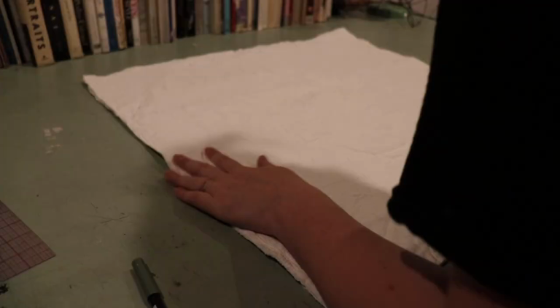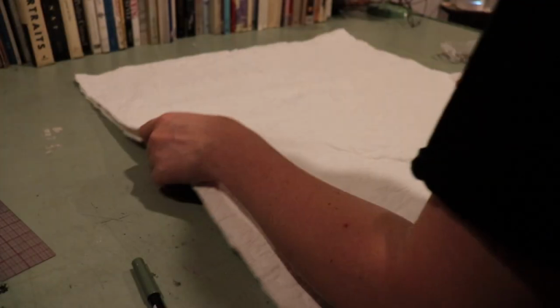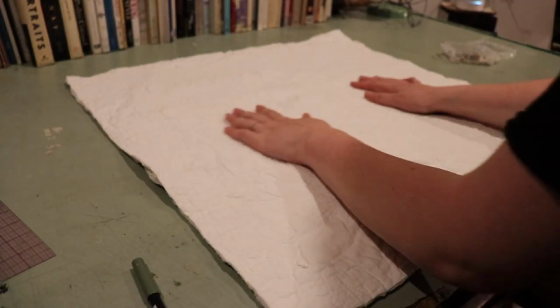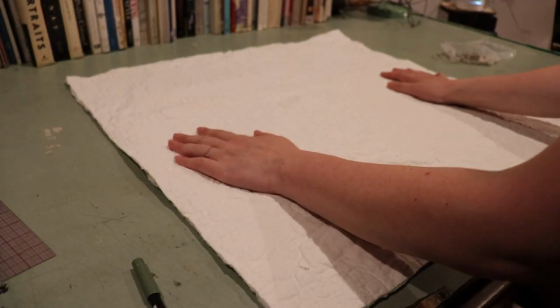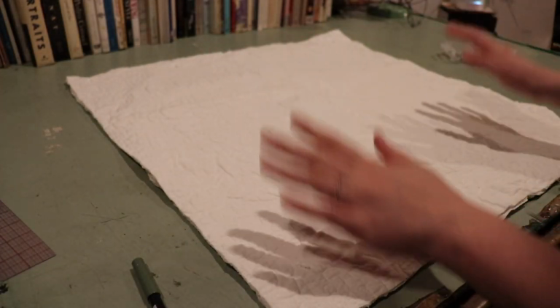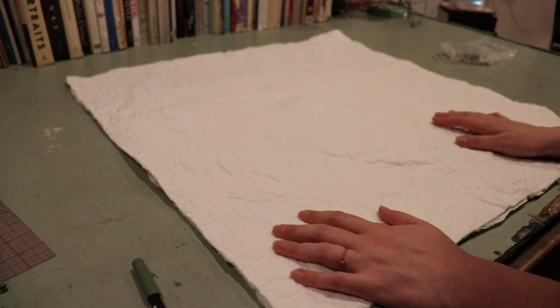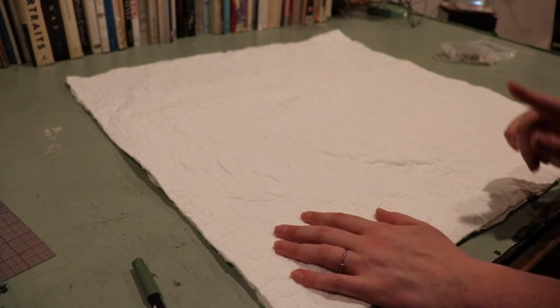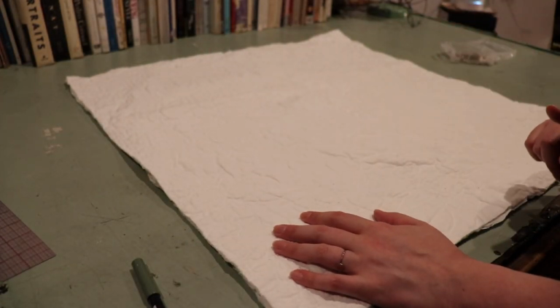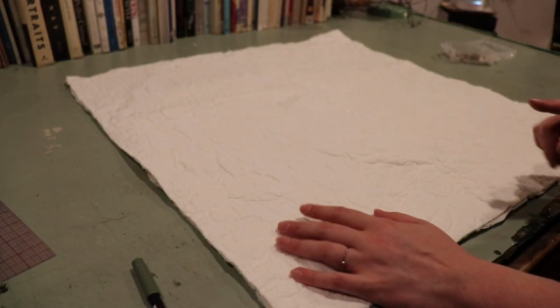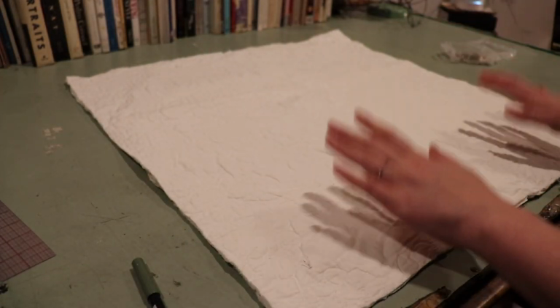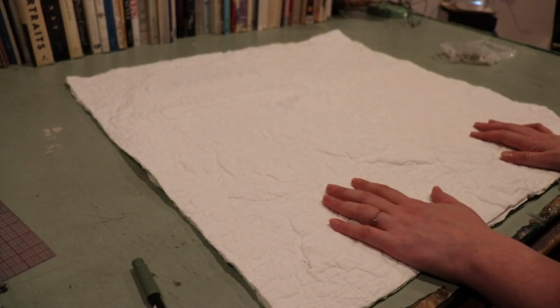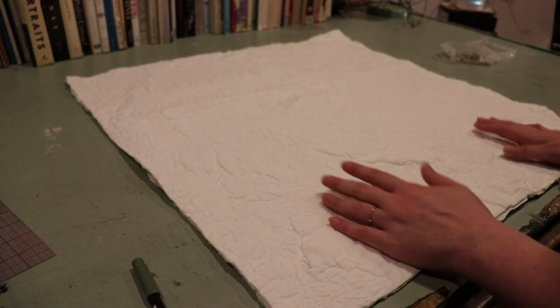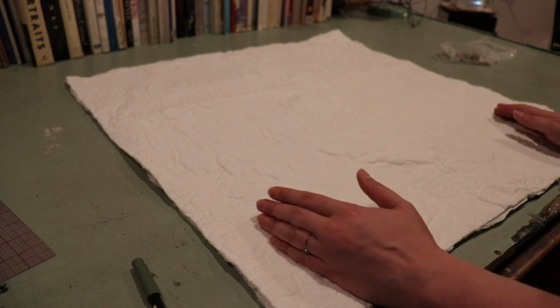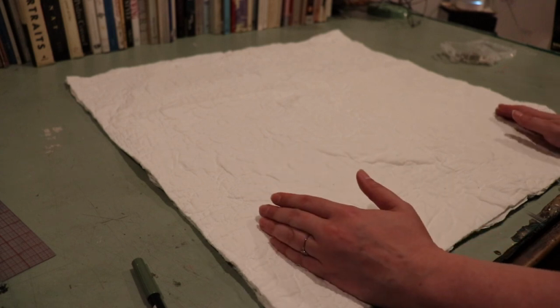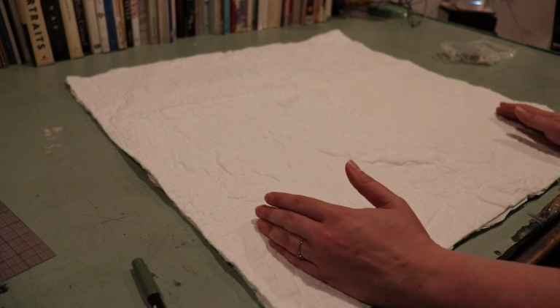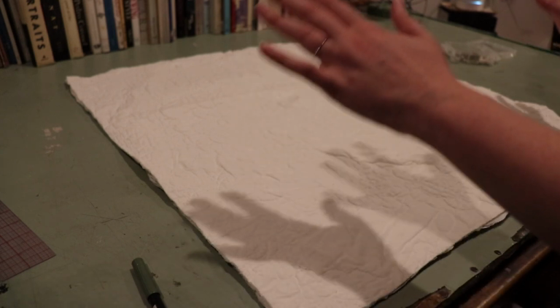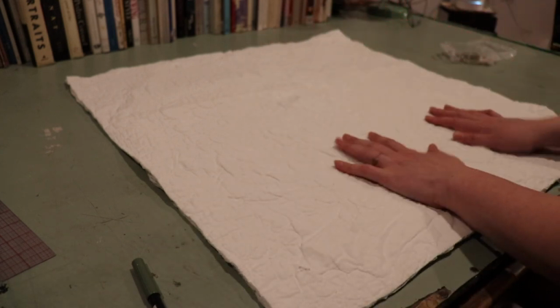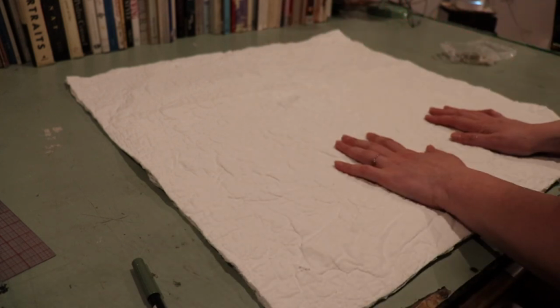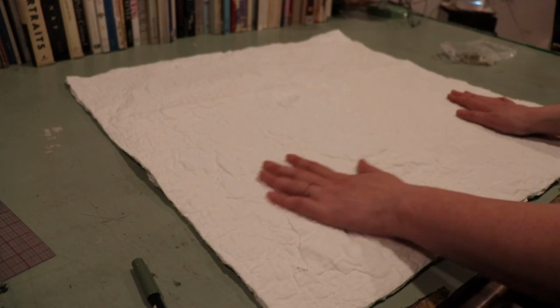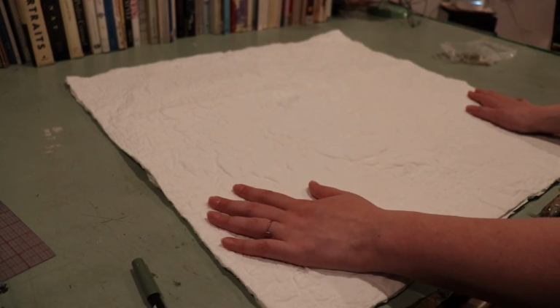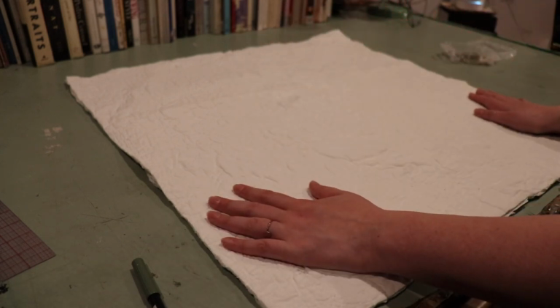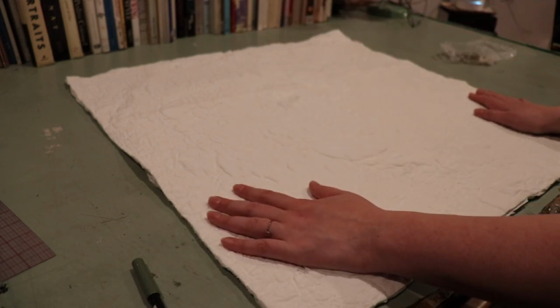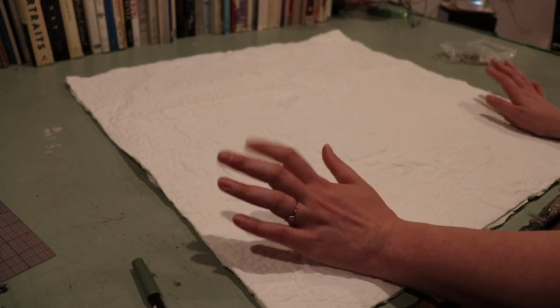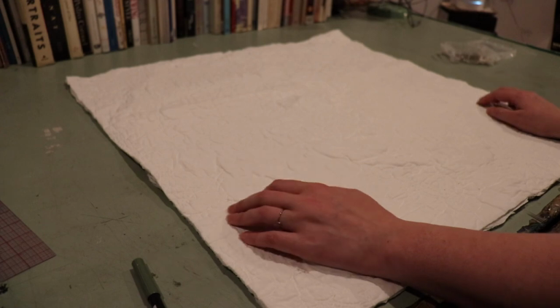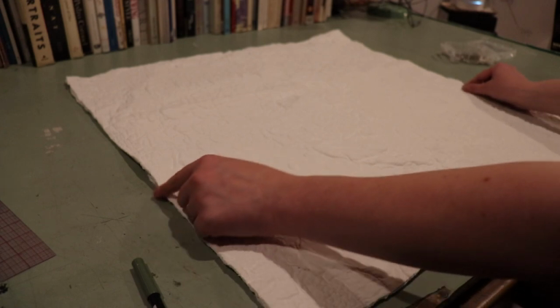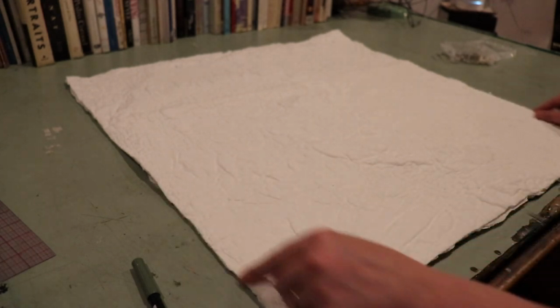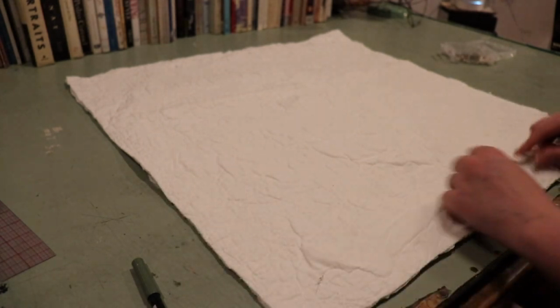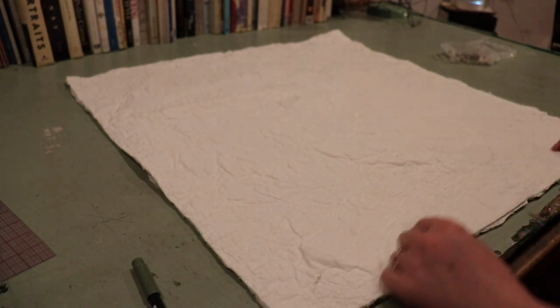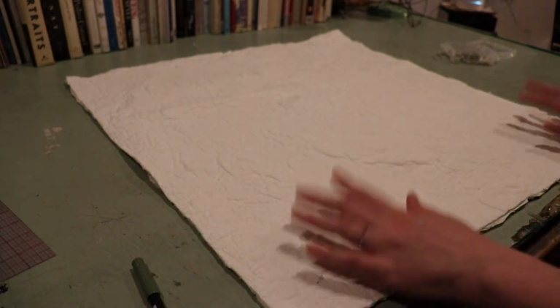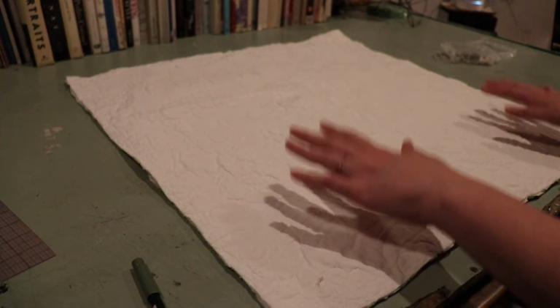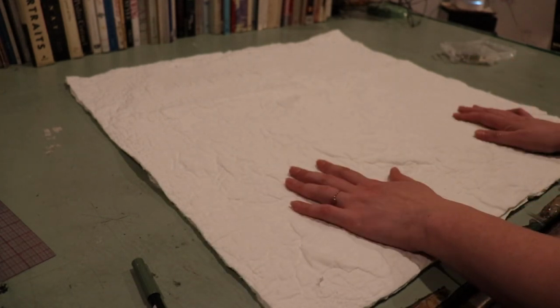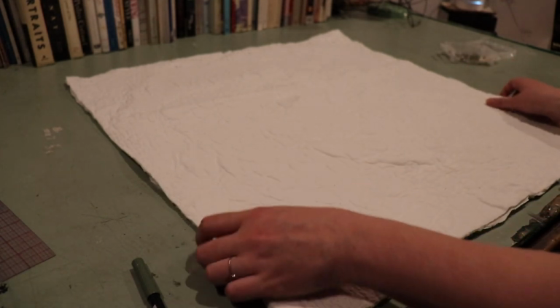All right, so I got my fabric cut out. My pillows are 28 by 28 and I want my finished product to be 26 by 26. So I cut my fabric to be 27 by 27, which gives me a half-inch seam allowance all around the entire thing.